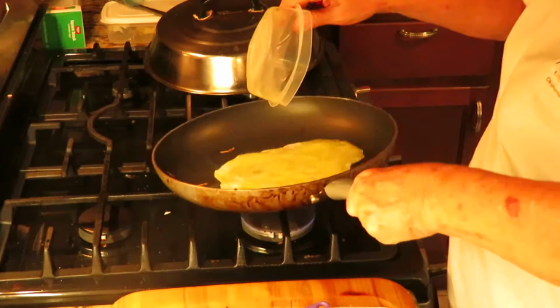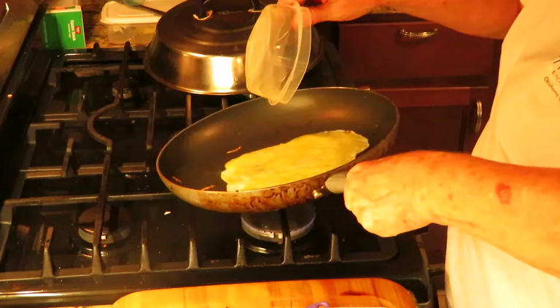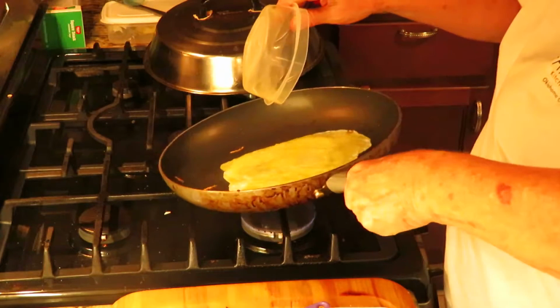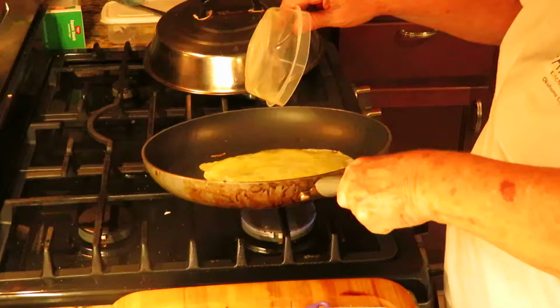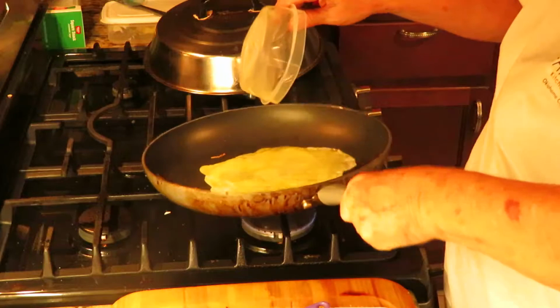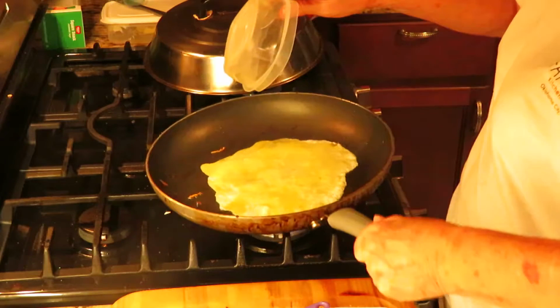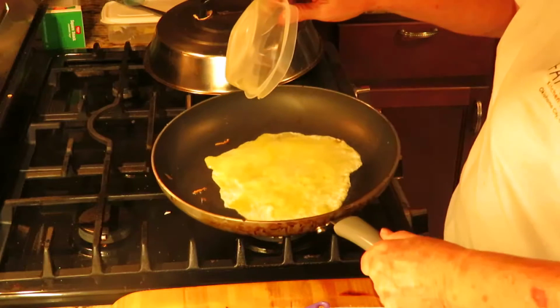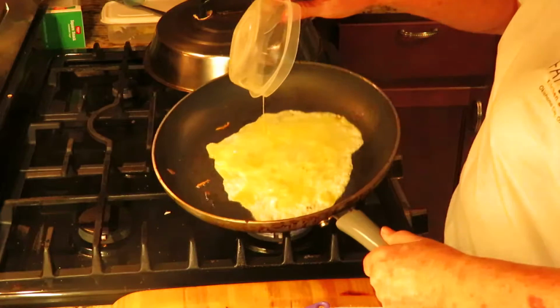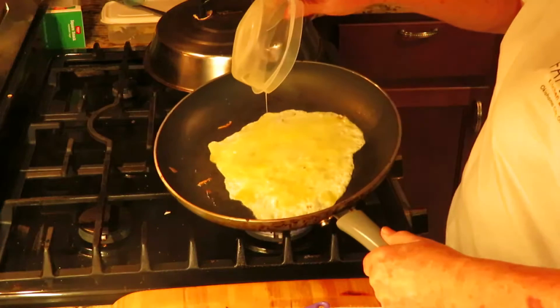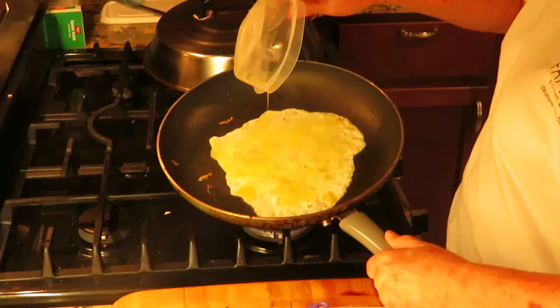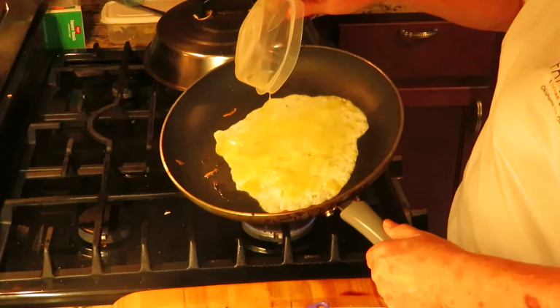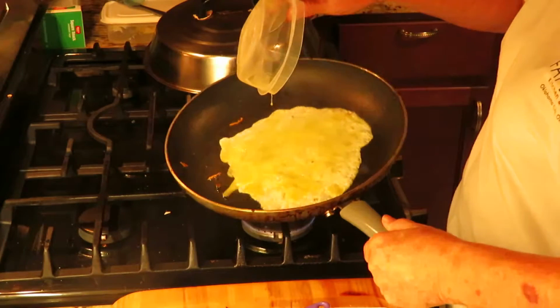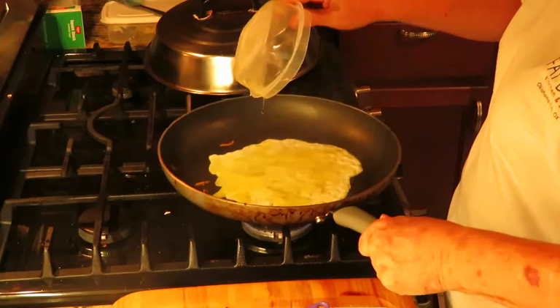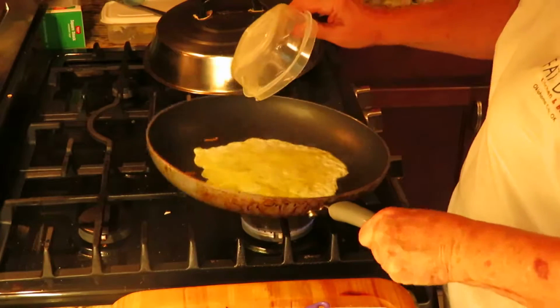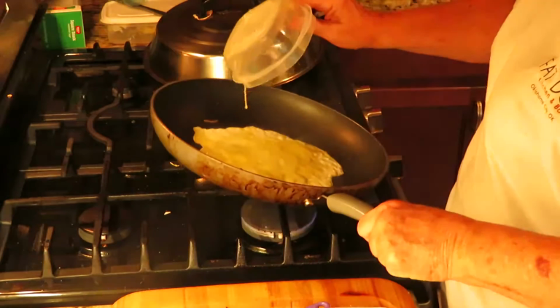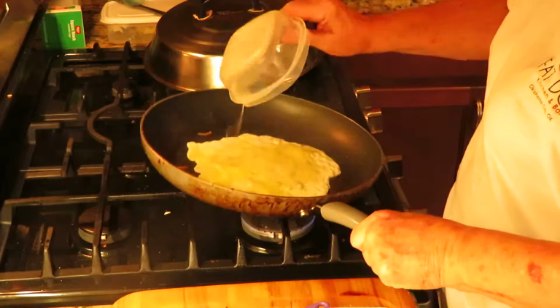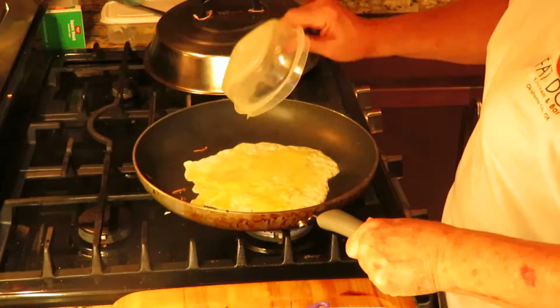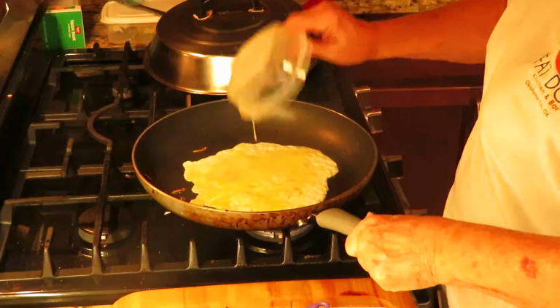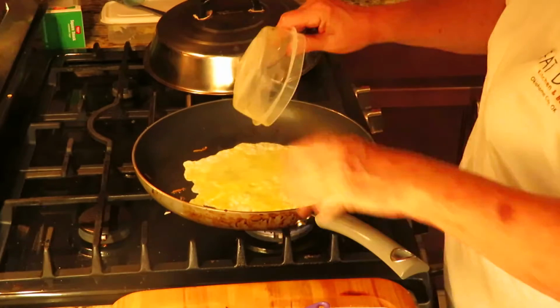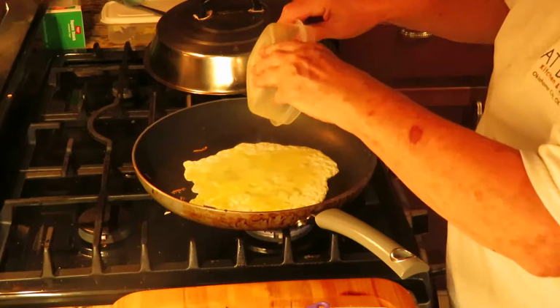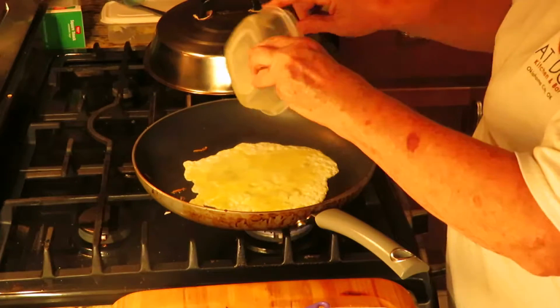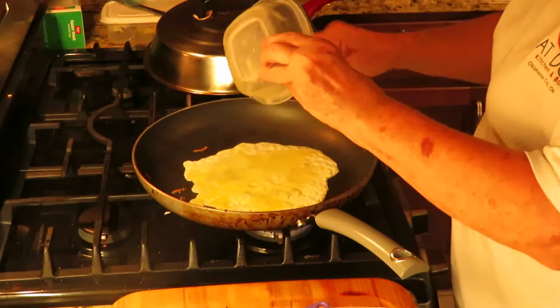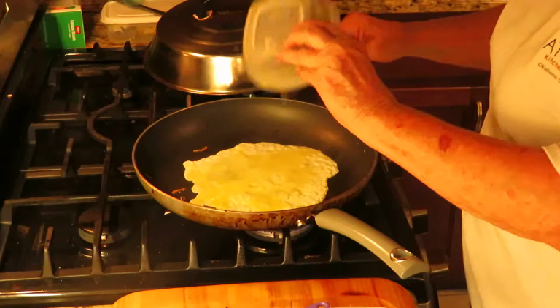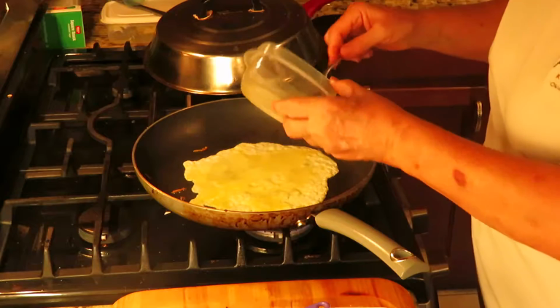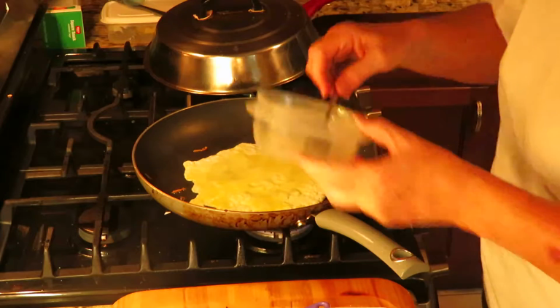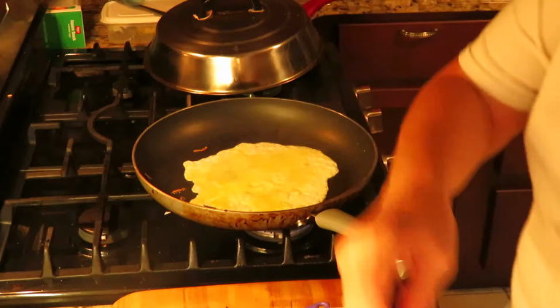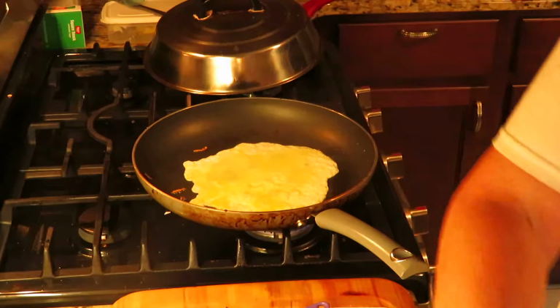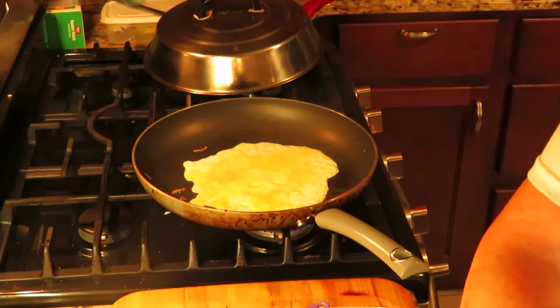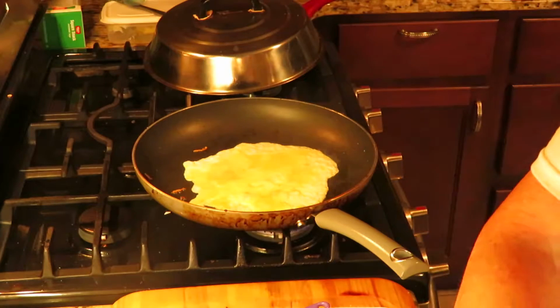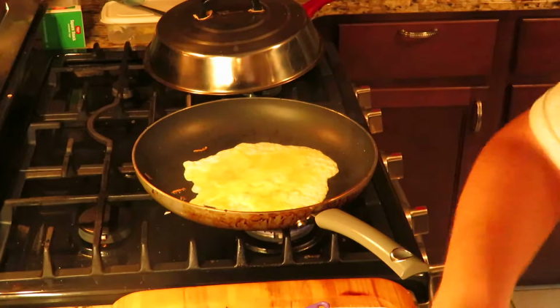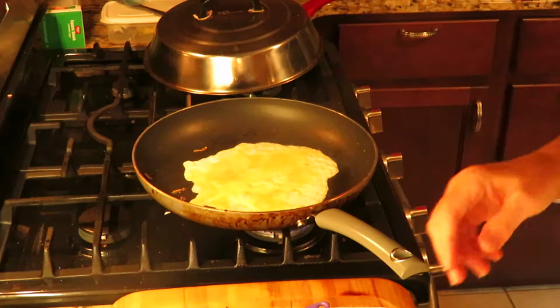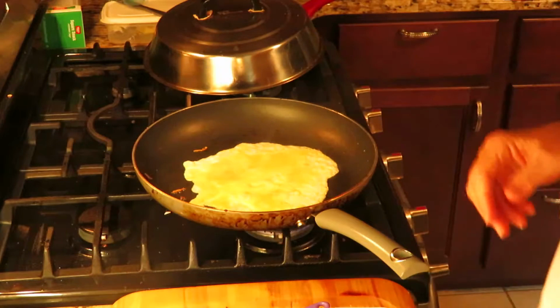Just roll this egg around — it's just a regular scrambled egg. Sometimes they turn out great and sometimes they don't, but you know what, I eat them anyway.